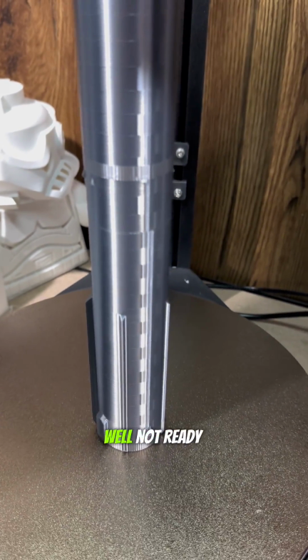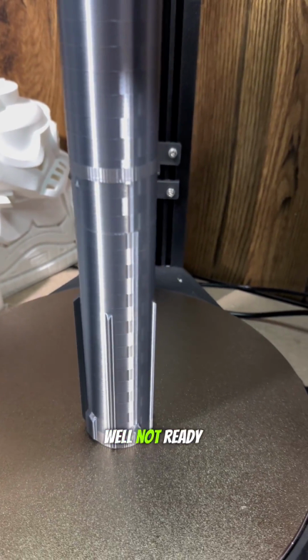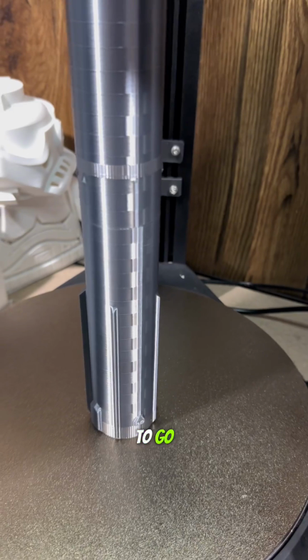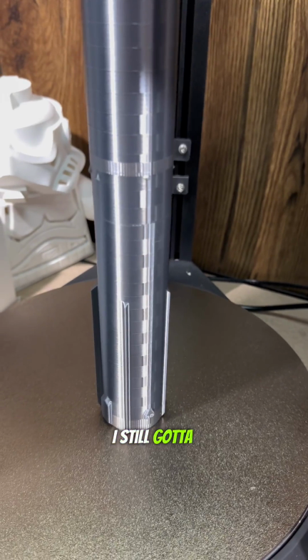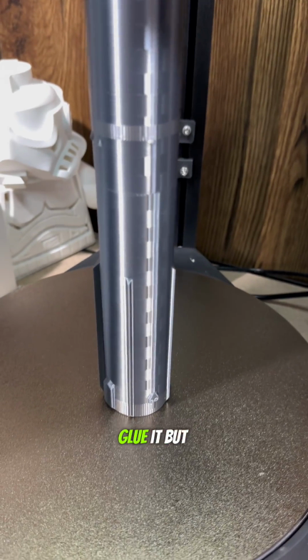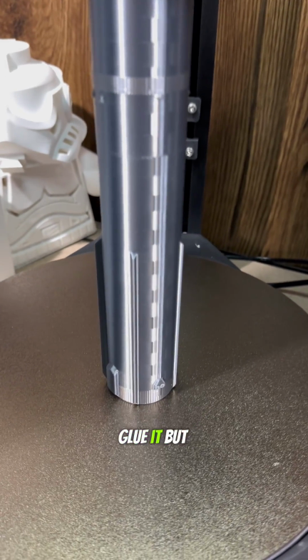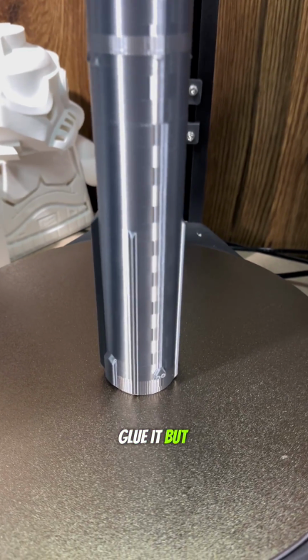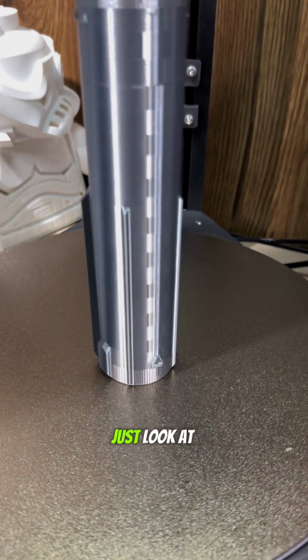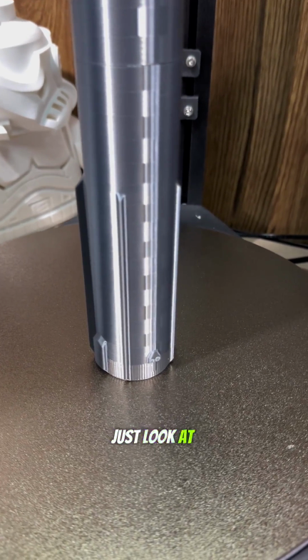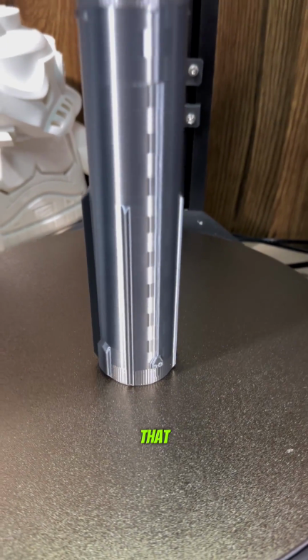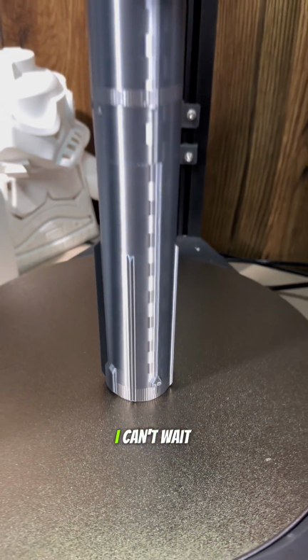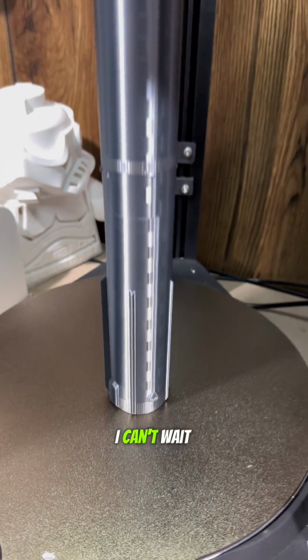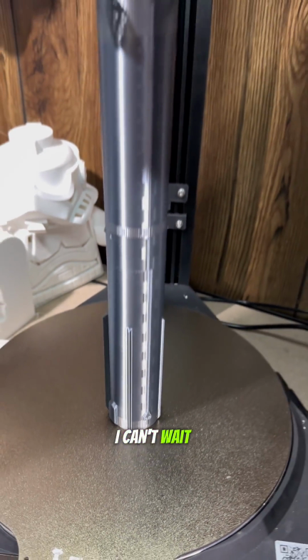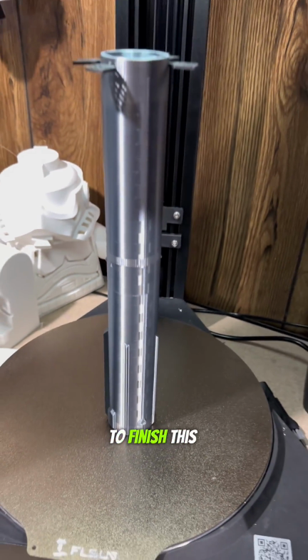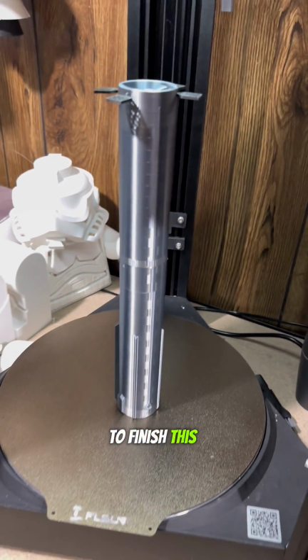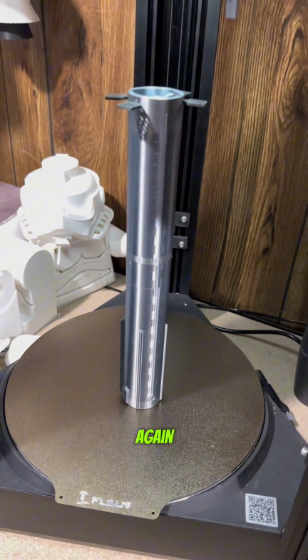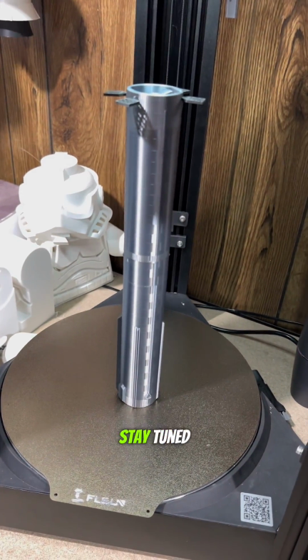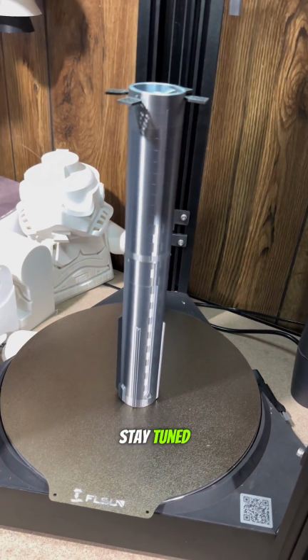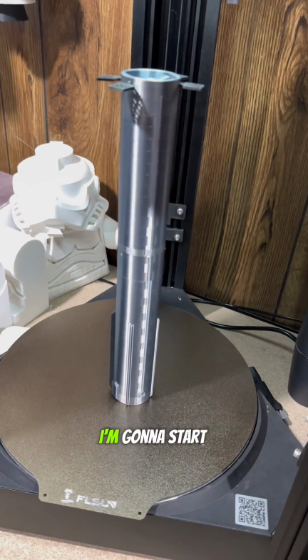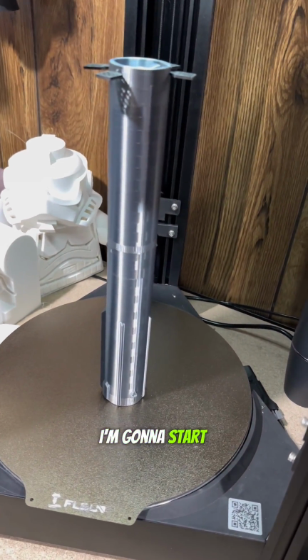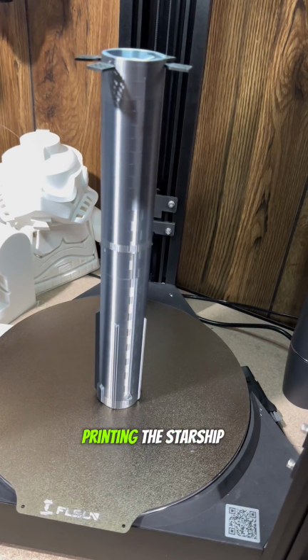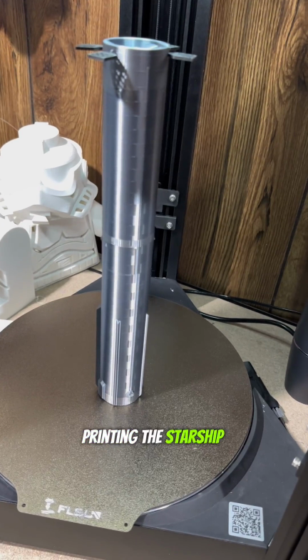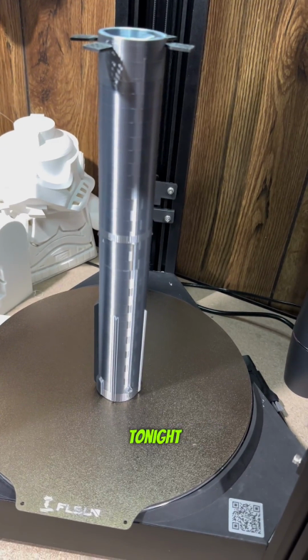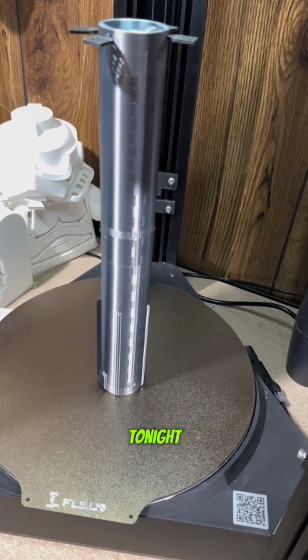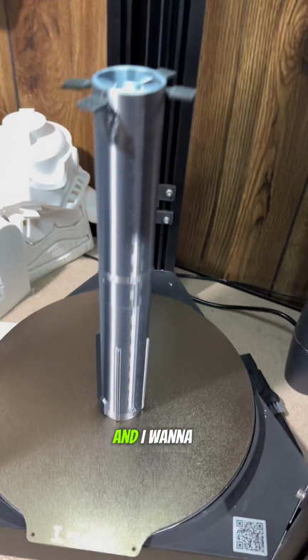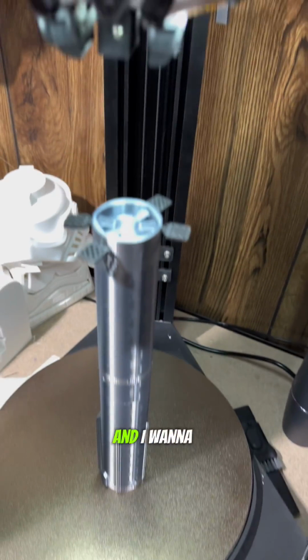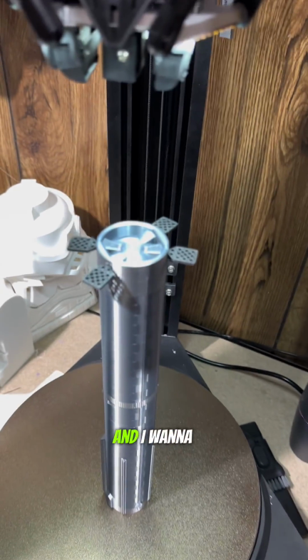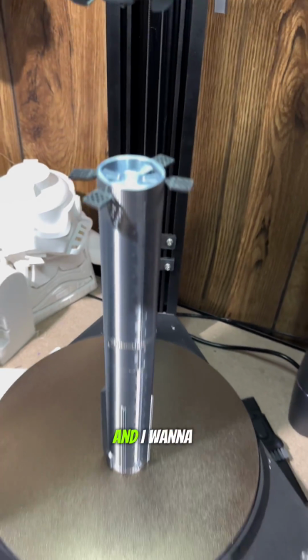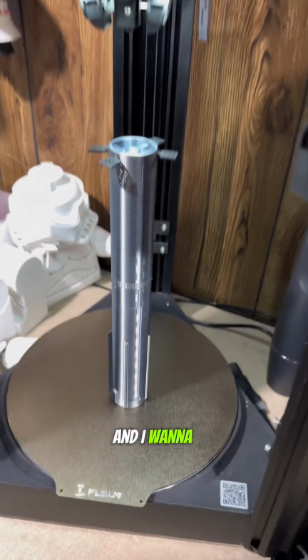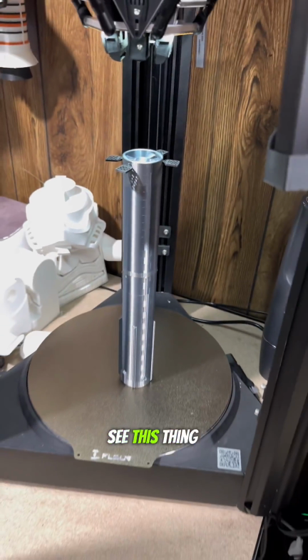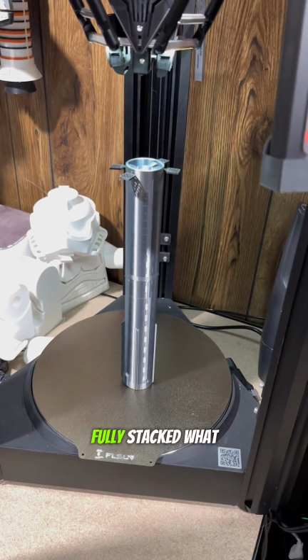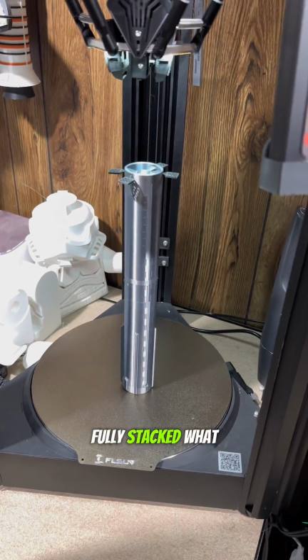Well, not ready to go — I still got to glue it. But just look at that. I can't wait to finish this. Stay tuned. I'm going to start printing a Starship tonight, and I want to see this thing fully stacked.